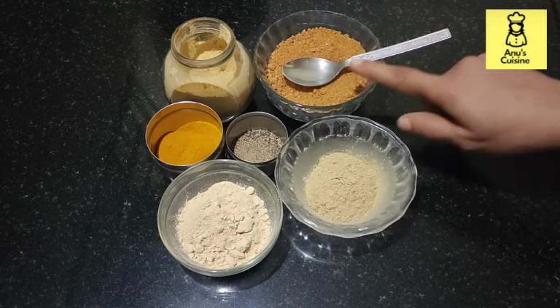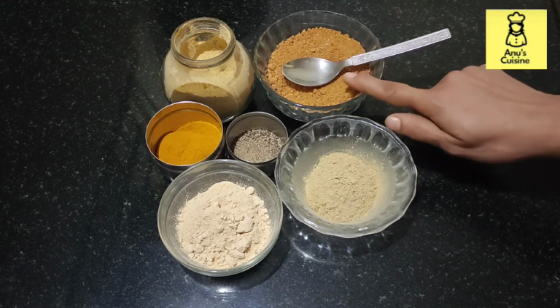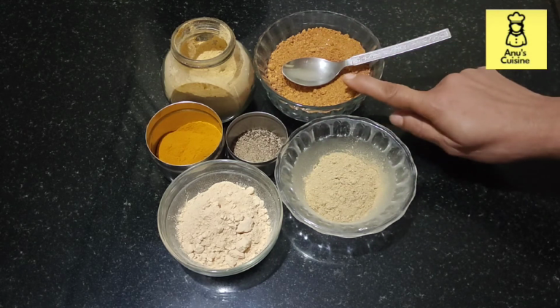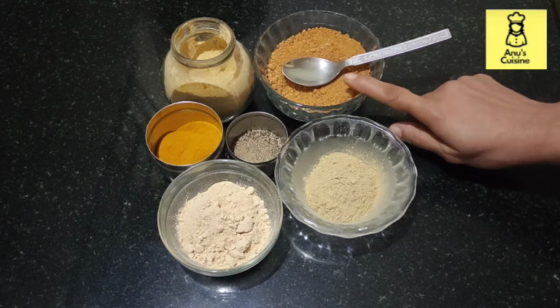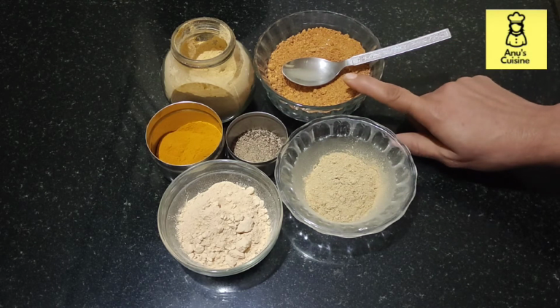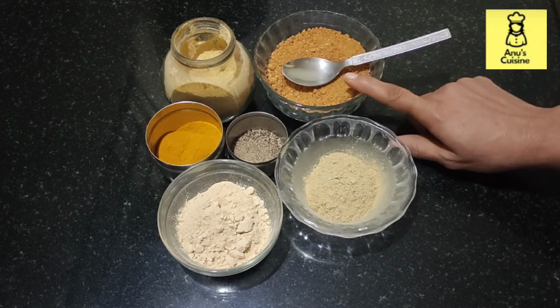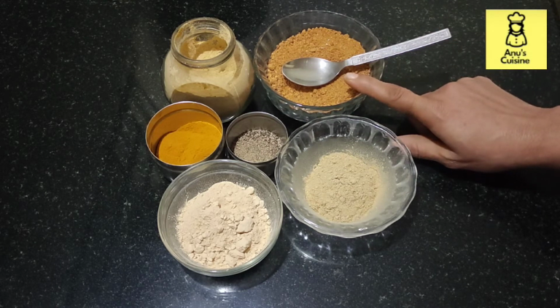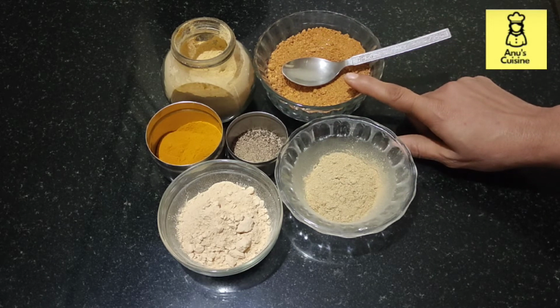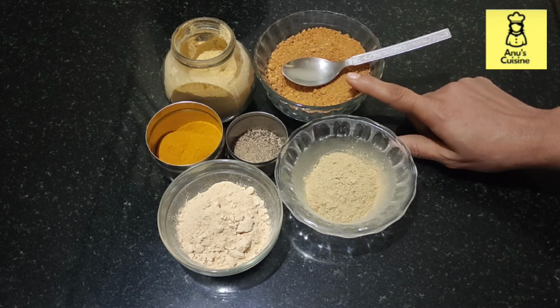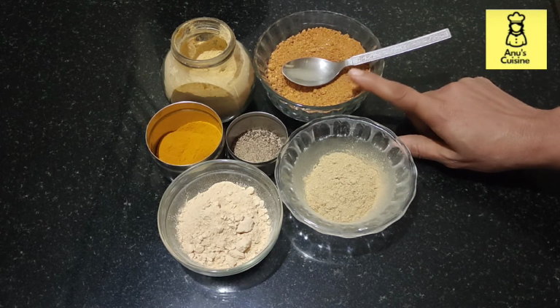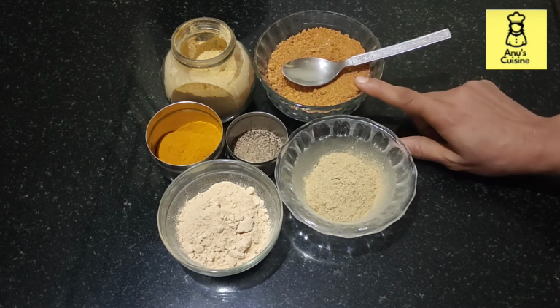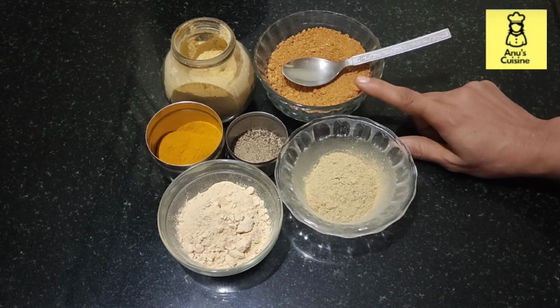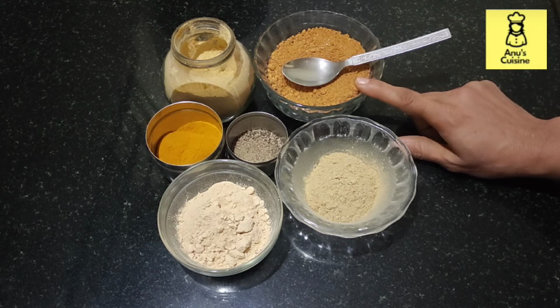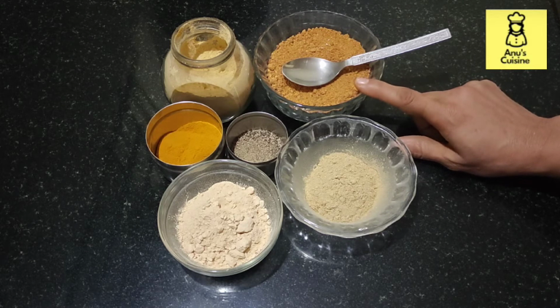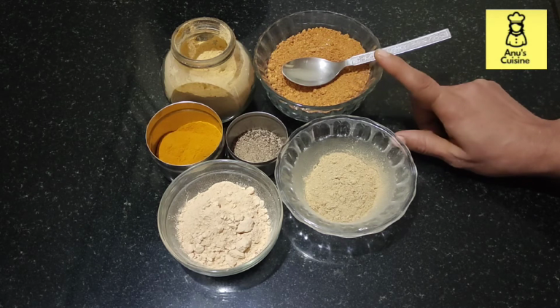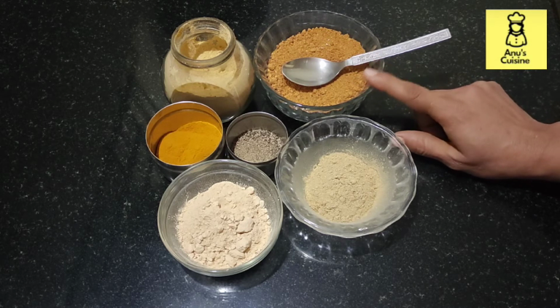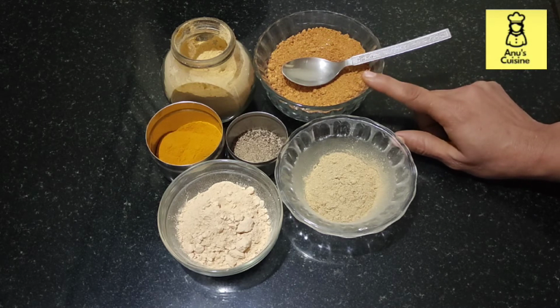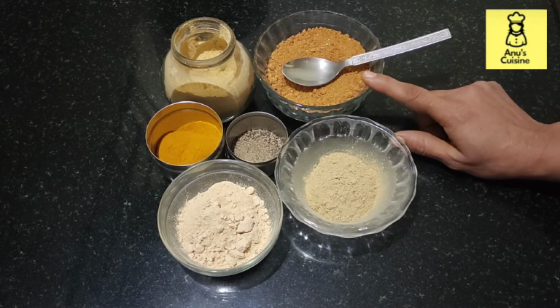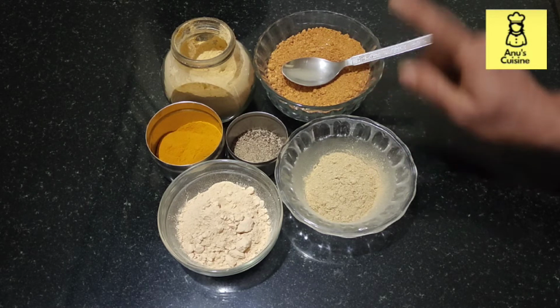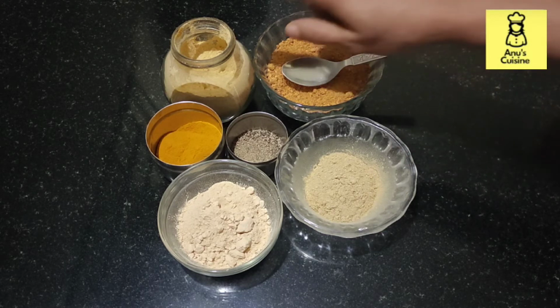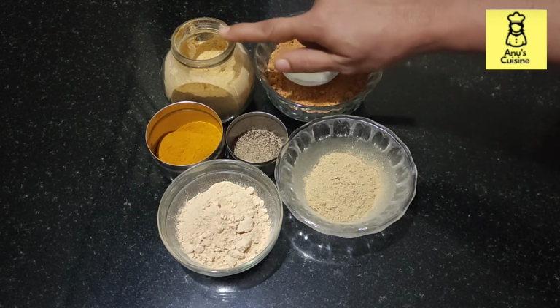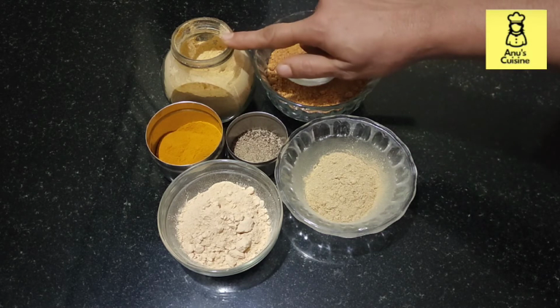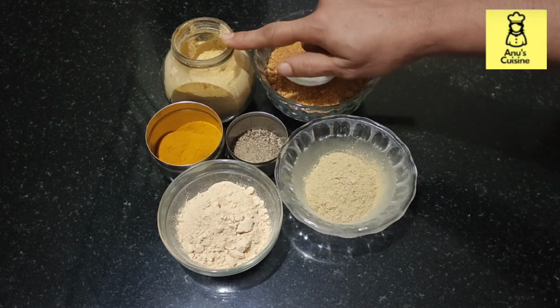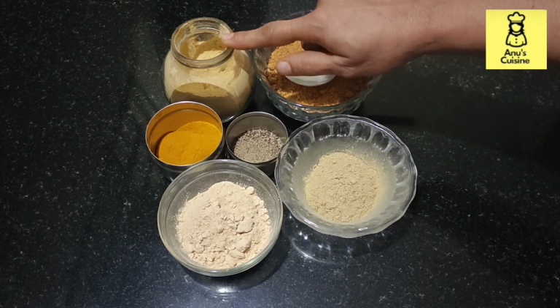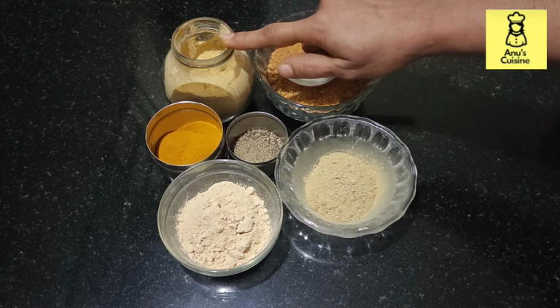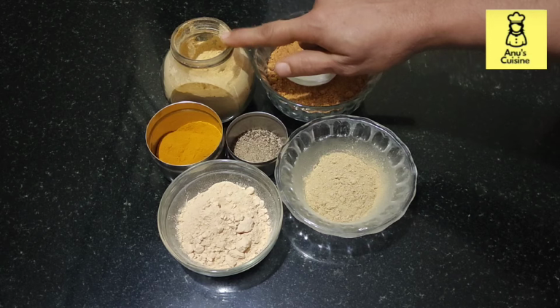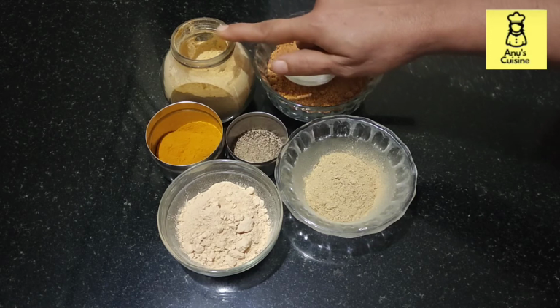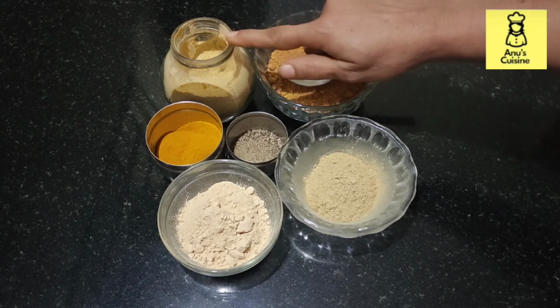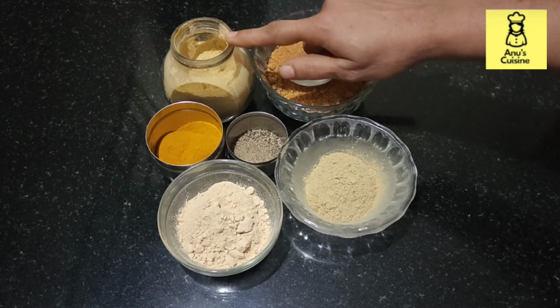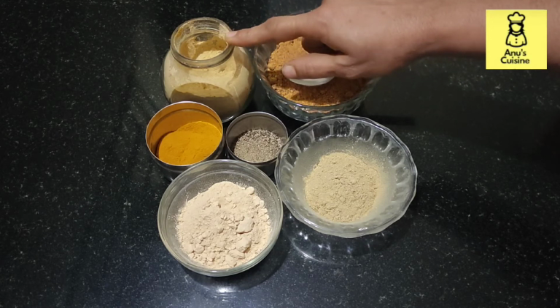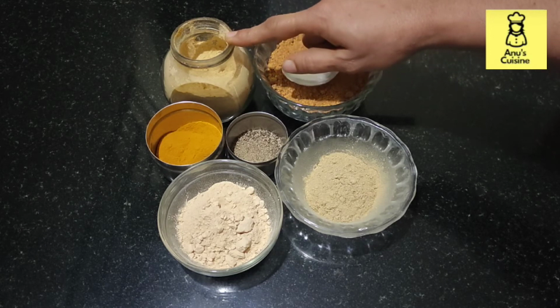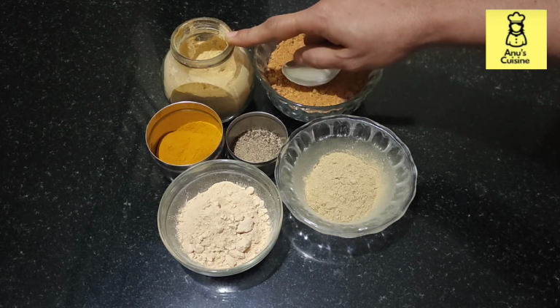Then jaggery — this is optional. If you want you can use it, otherwise you can skip it. Then ginger powder — ginger powder is good for digestion.